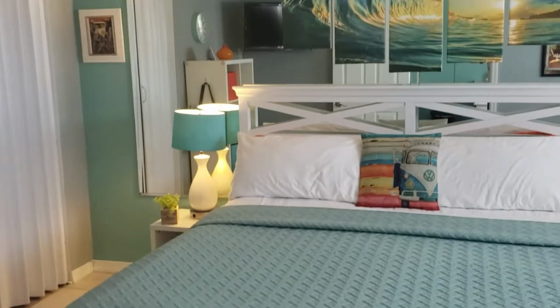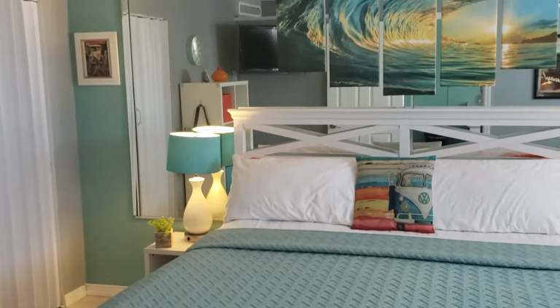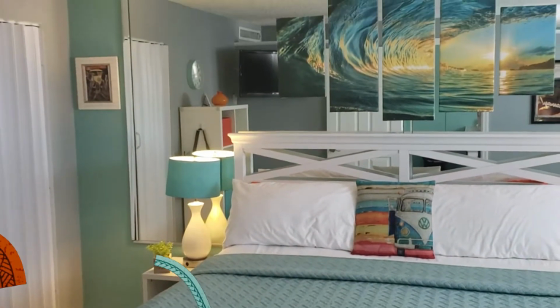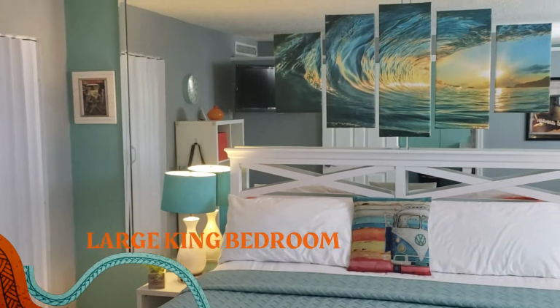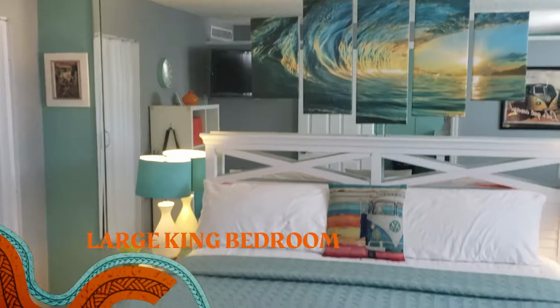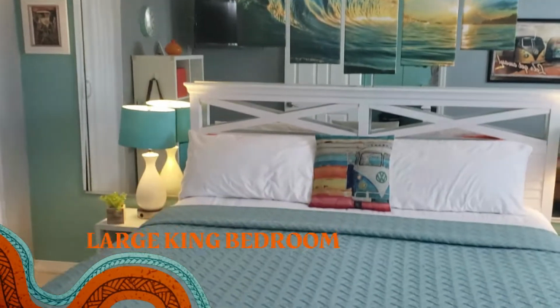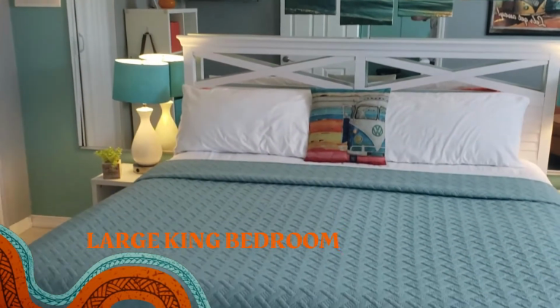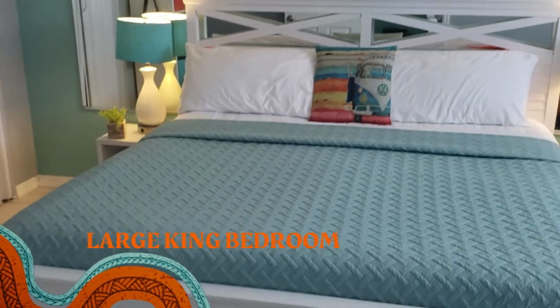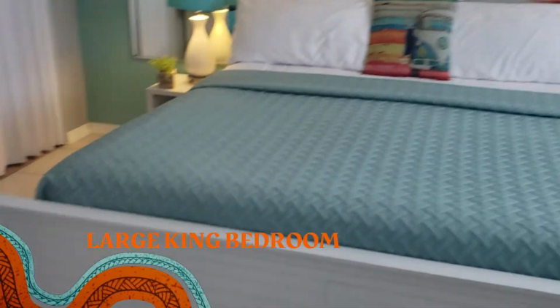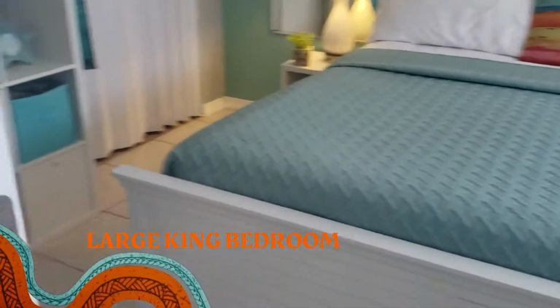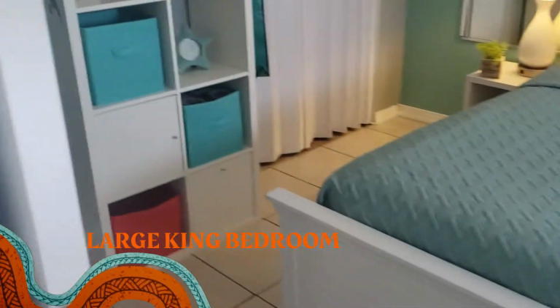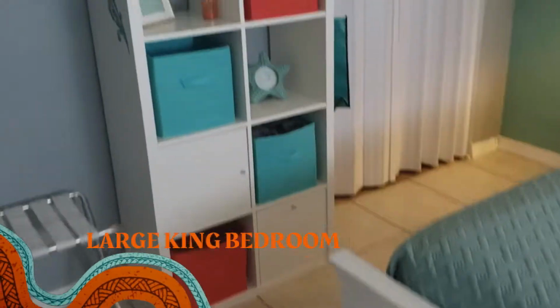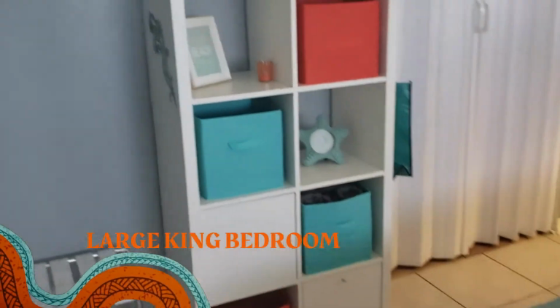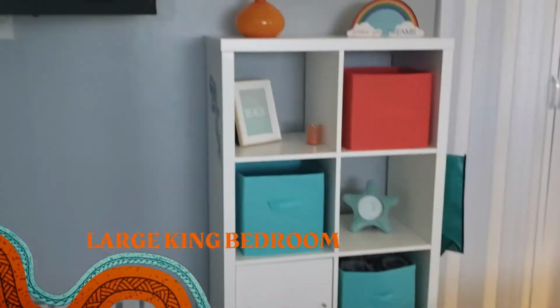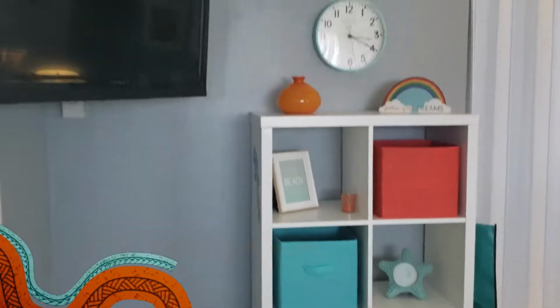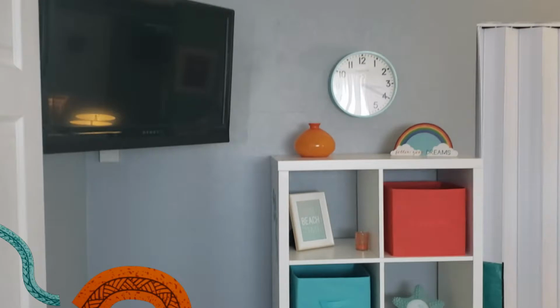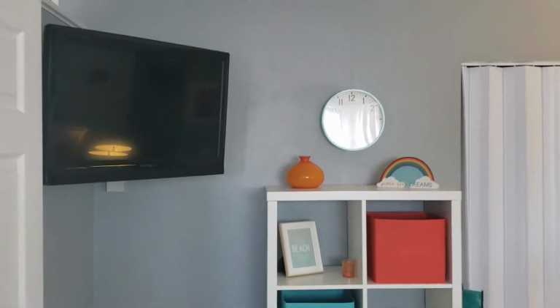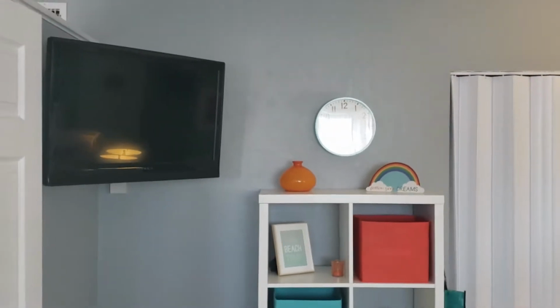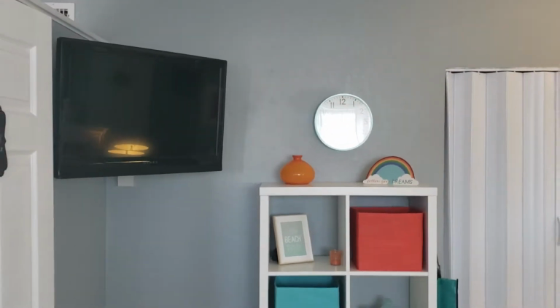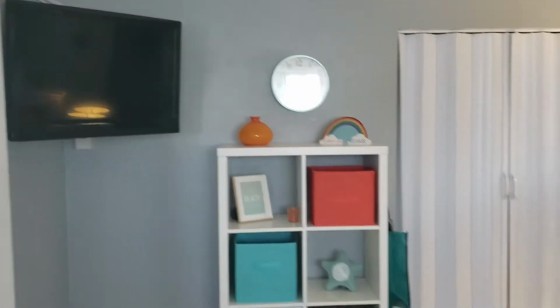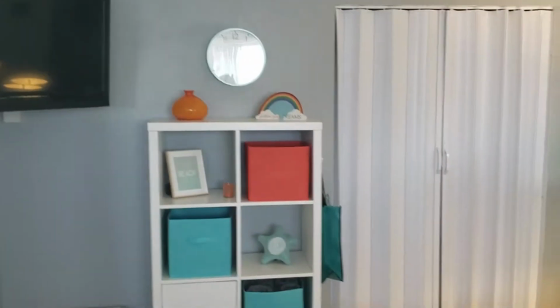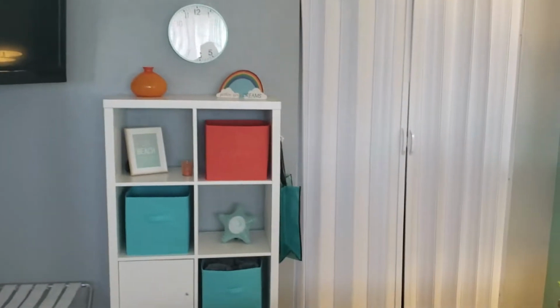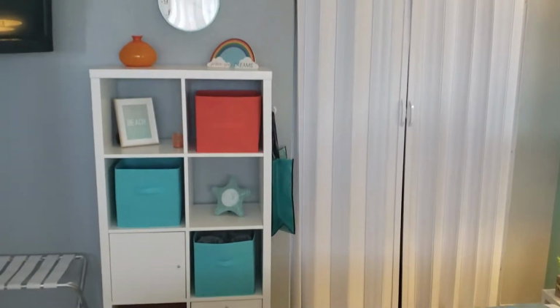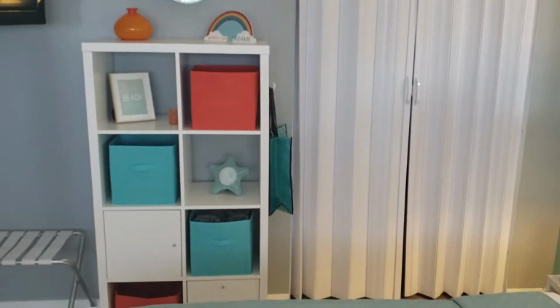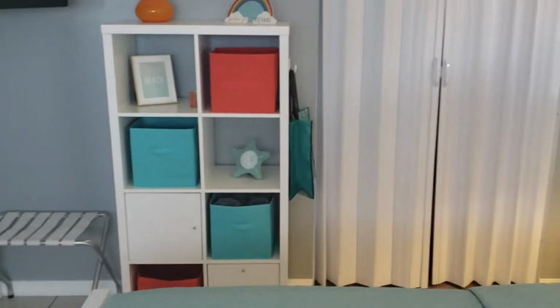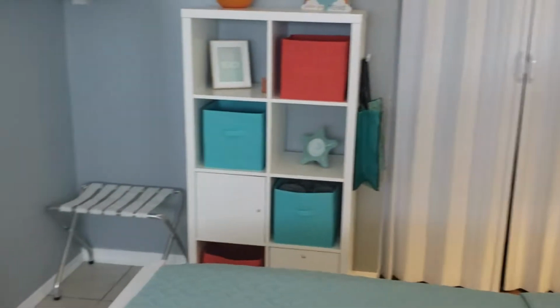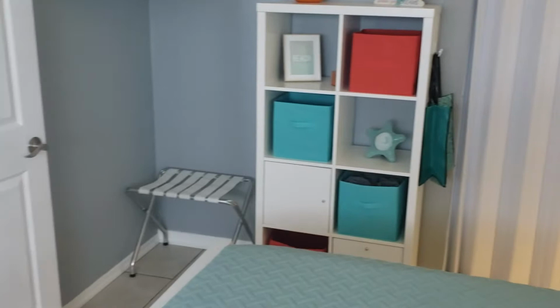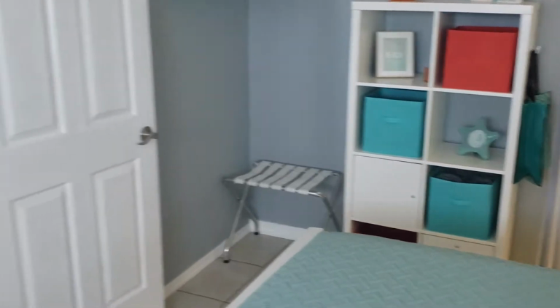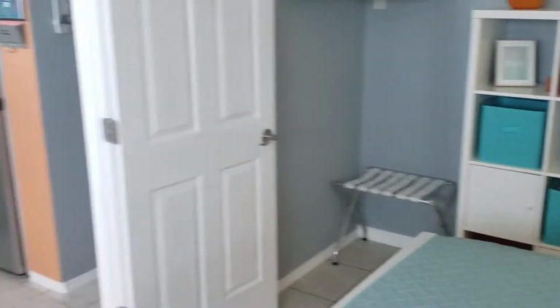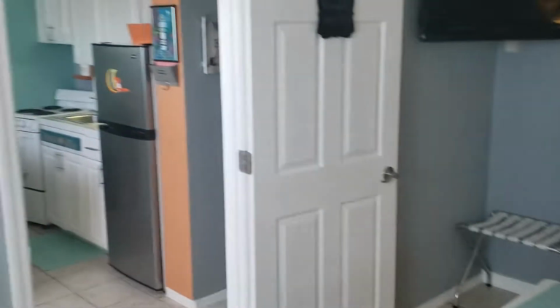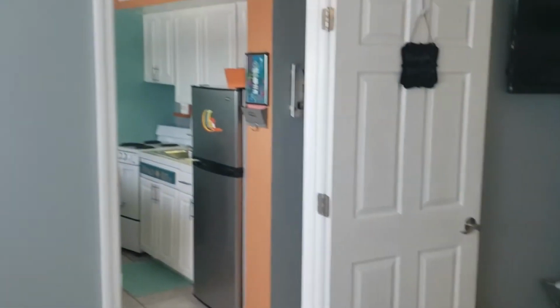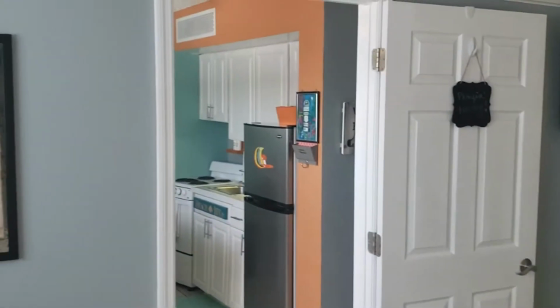The bedroom features a large king-size bed, television wall mount, and it's decorated beautifully to match the rest of the beach scene.